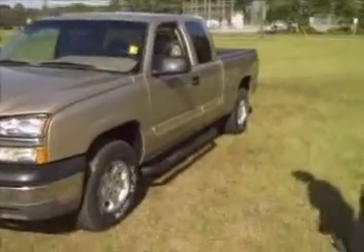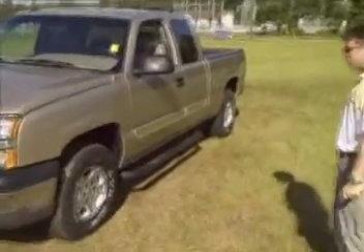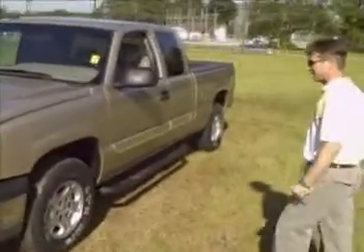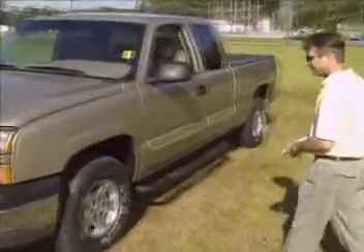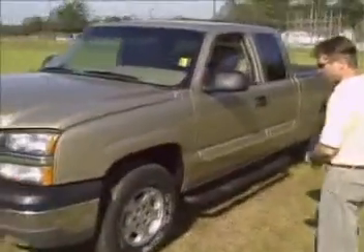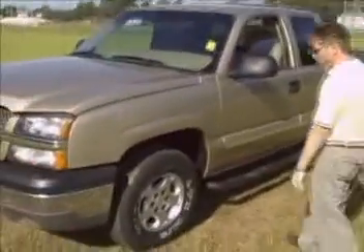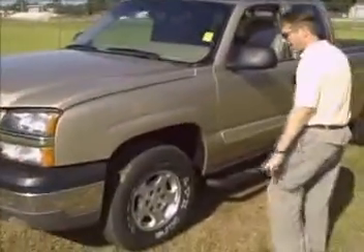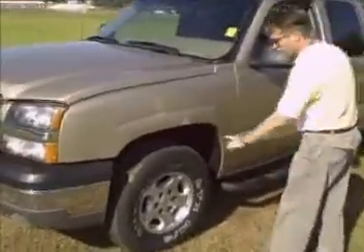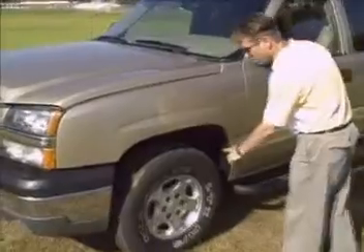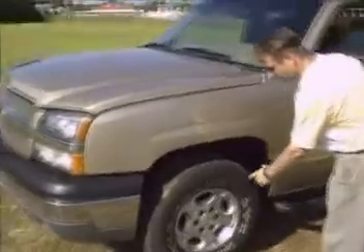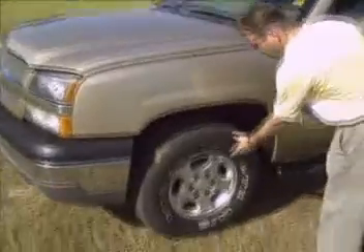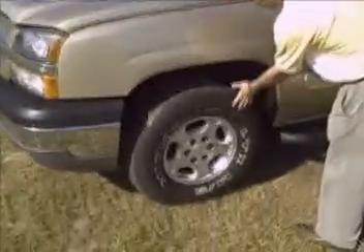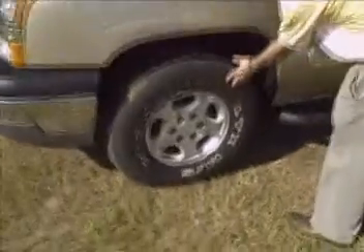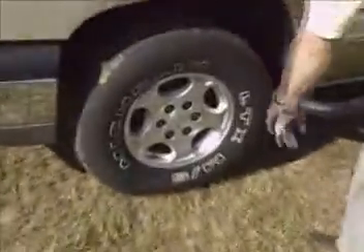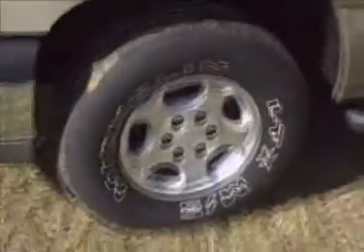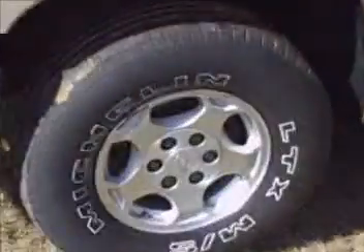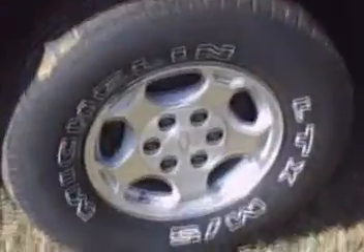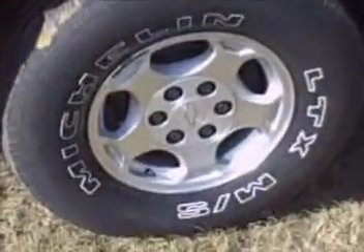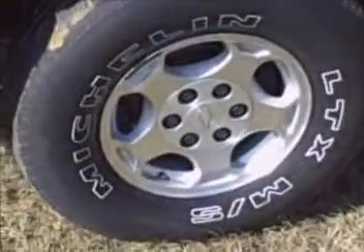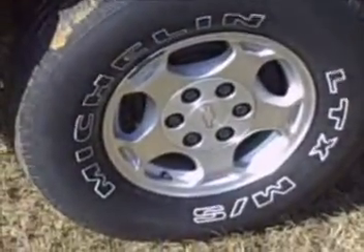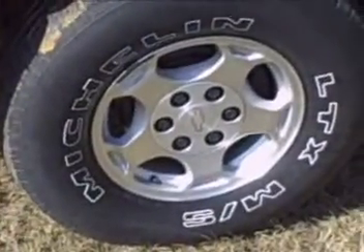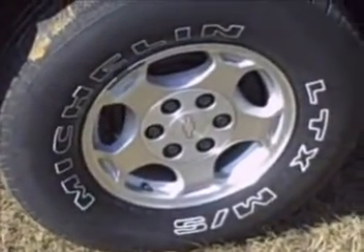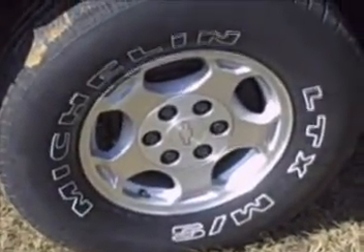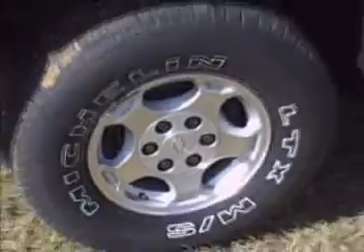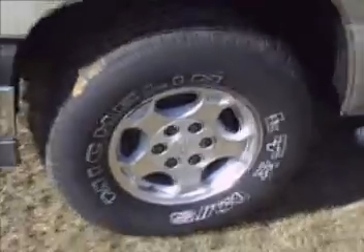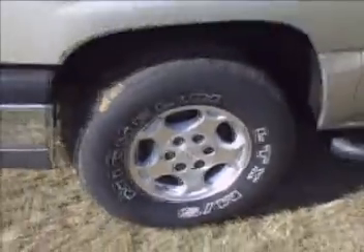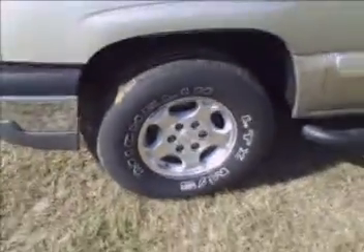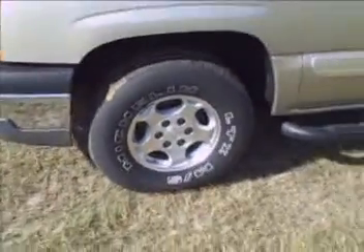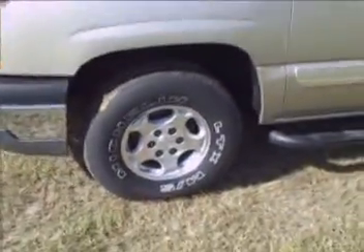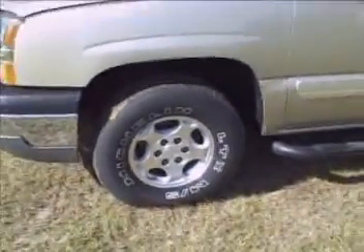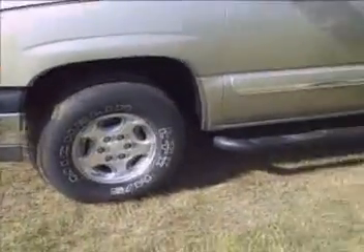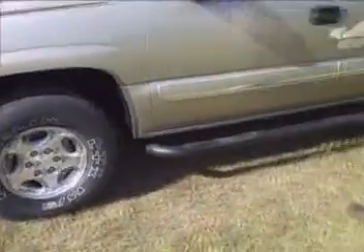As you can see, we've got alloy wheels and we've got Michelin LTX tires. It comes already with the step bars on the bottom.